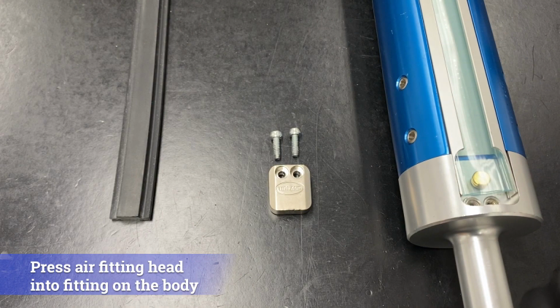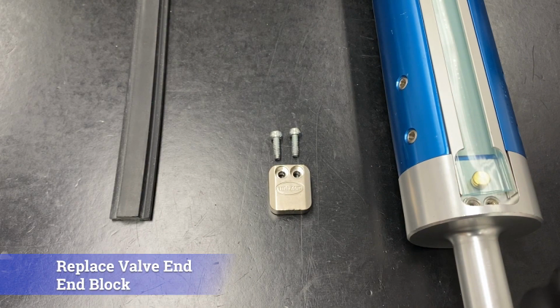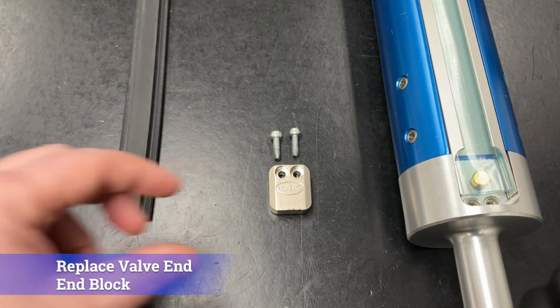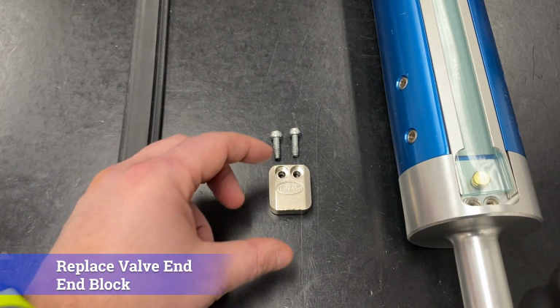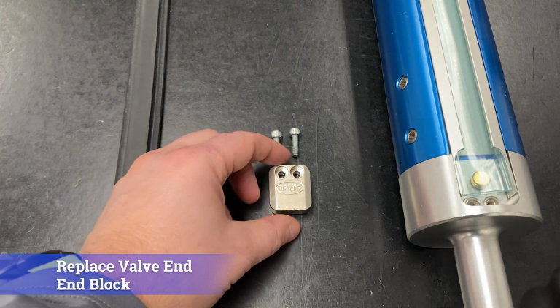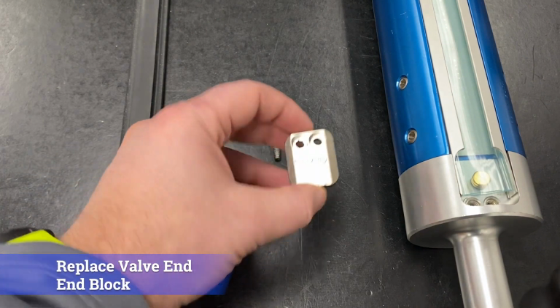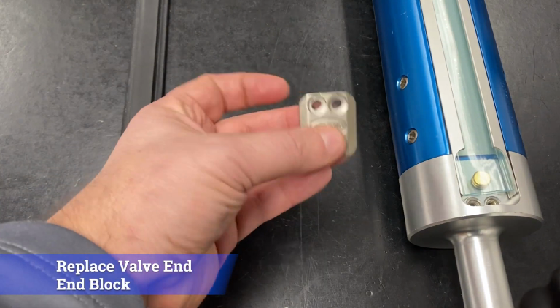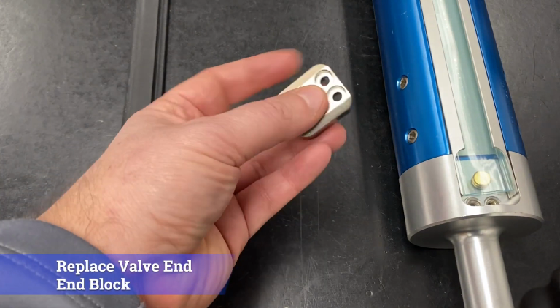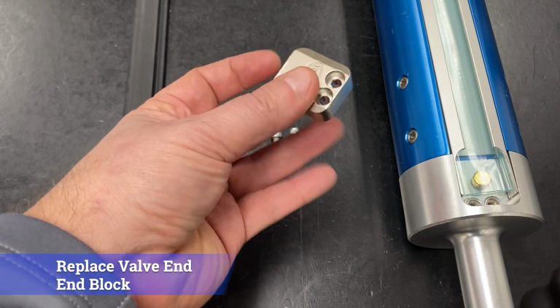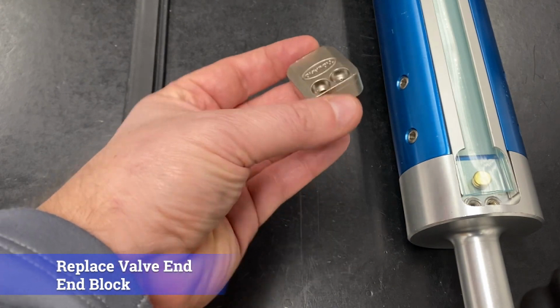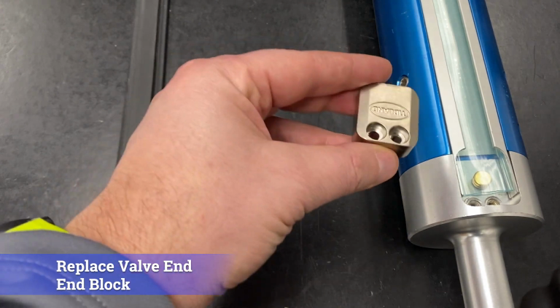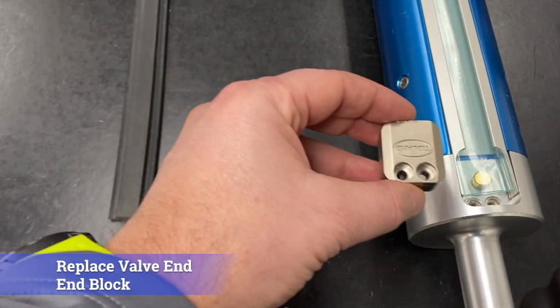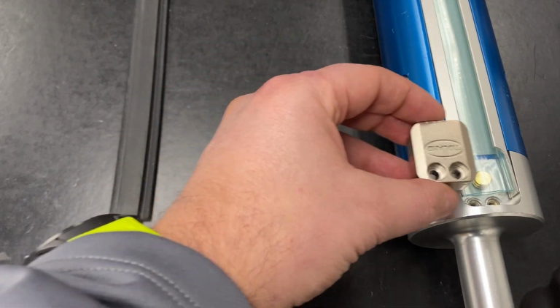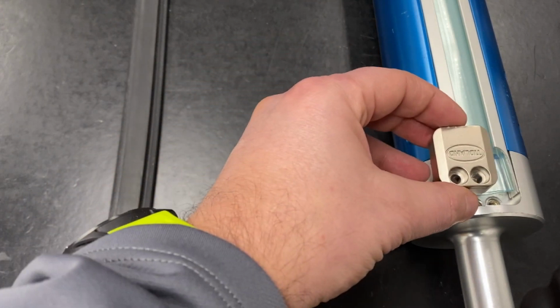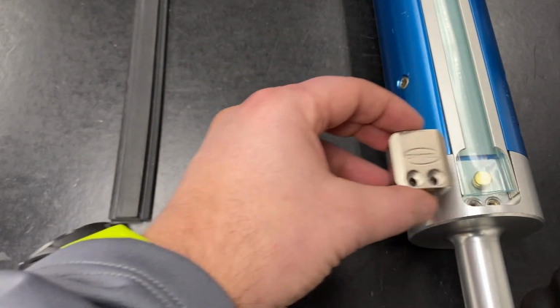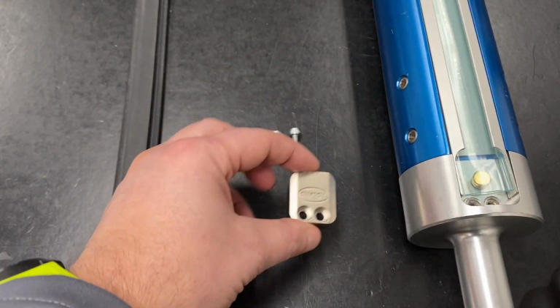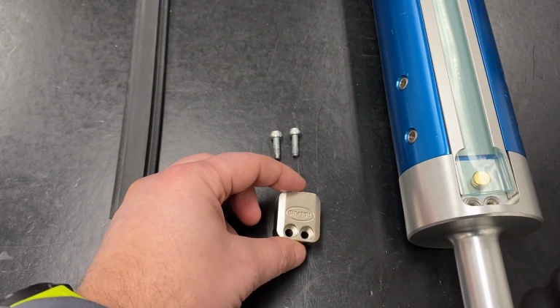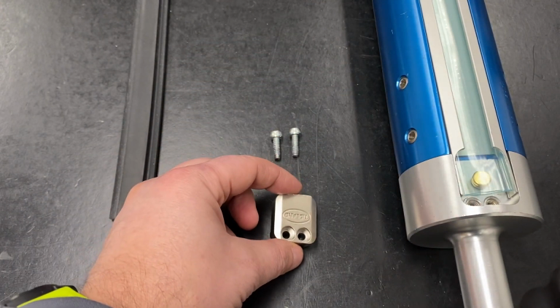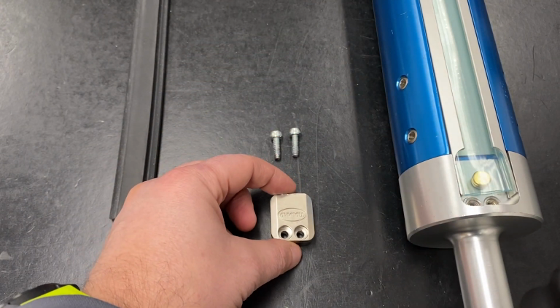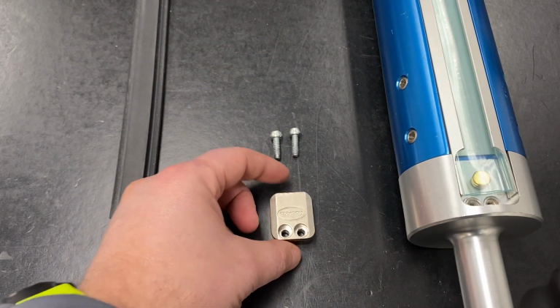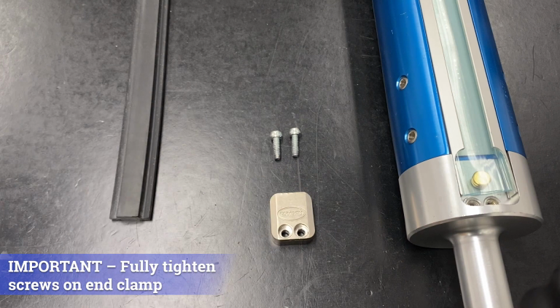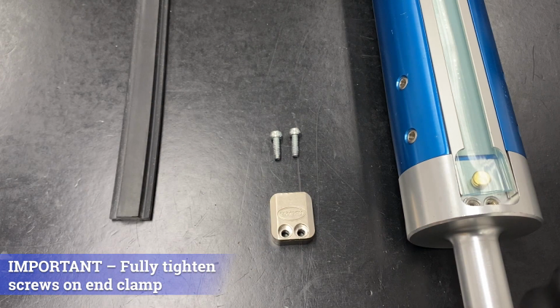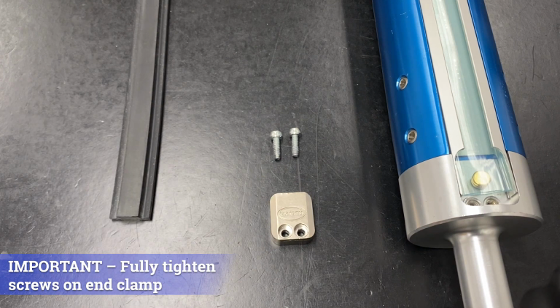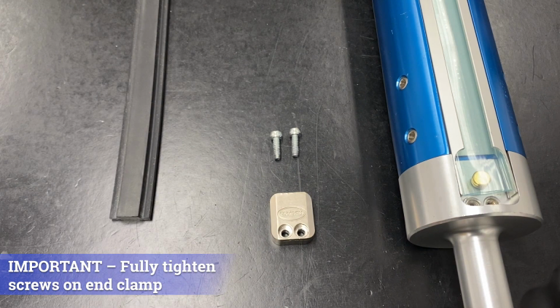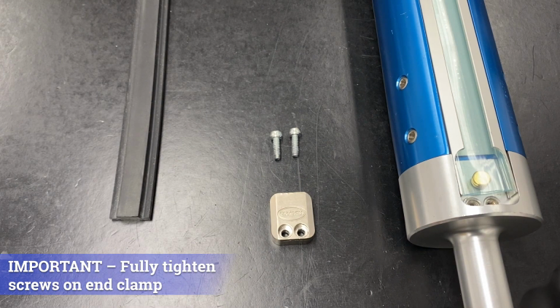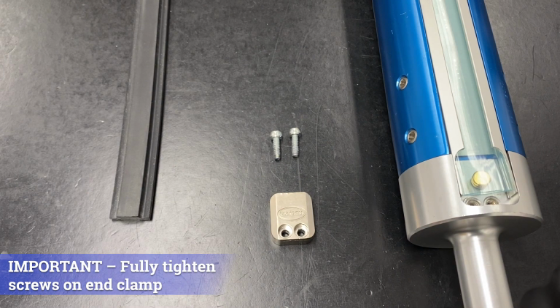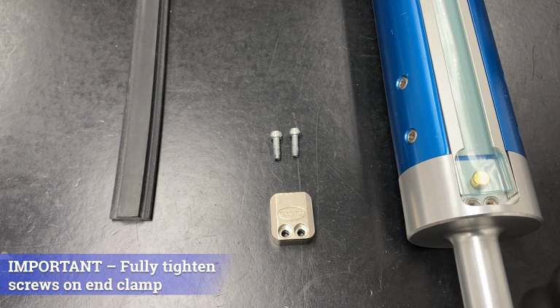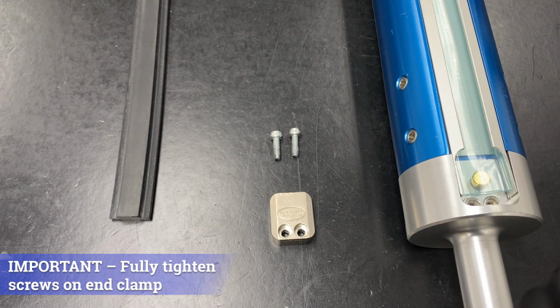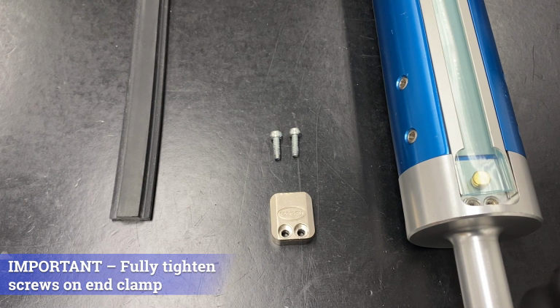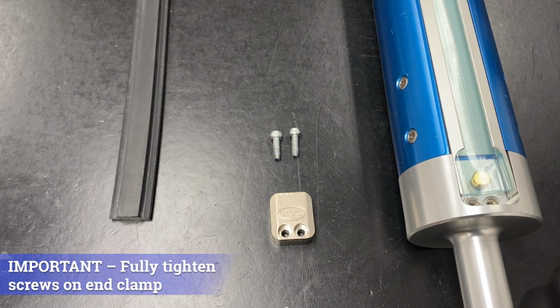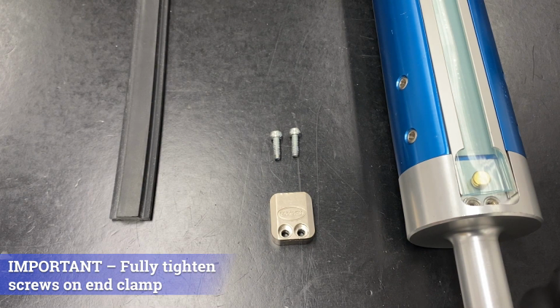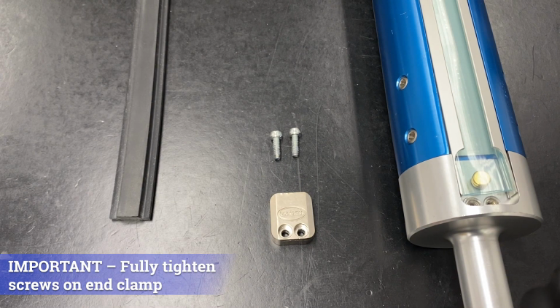Then replace the end block on the valve end of the shaft, folding the bladder if needed. It is important to make sure to fully tighten the valve end clamp before moving to the next step.